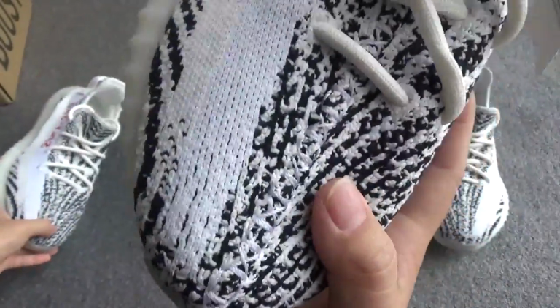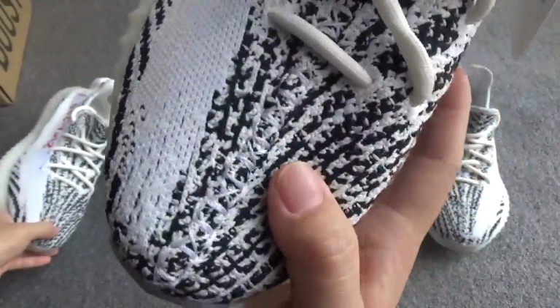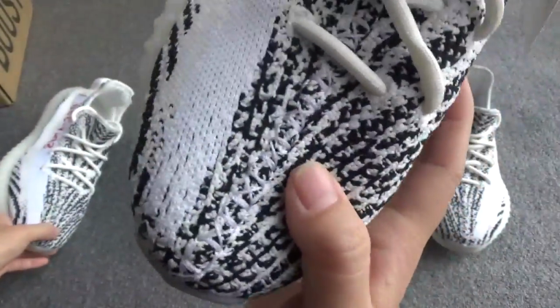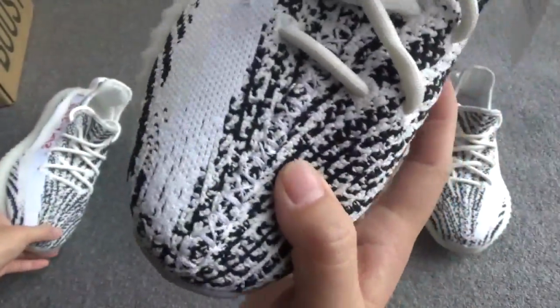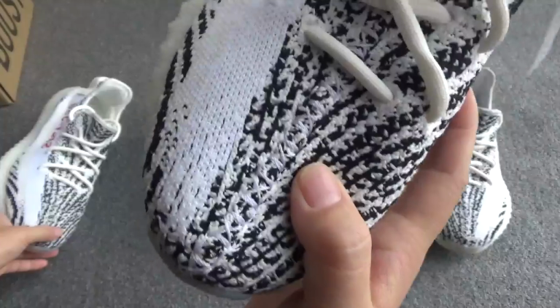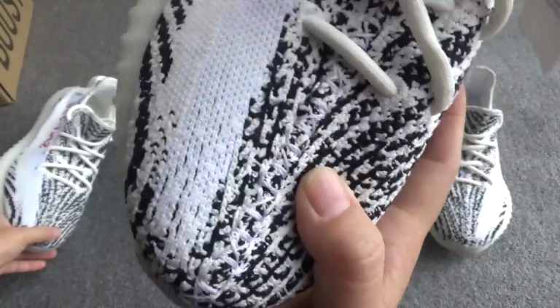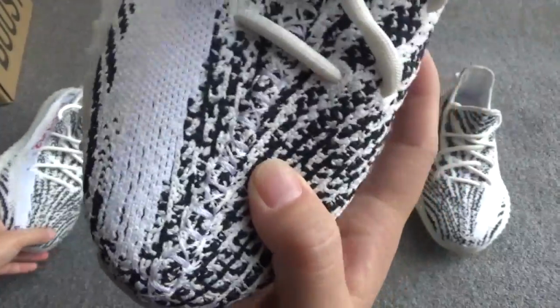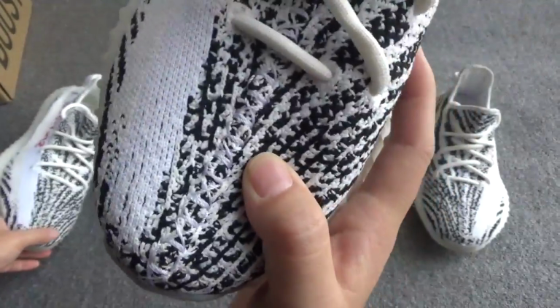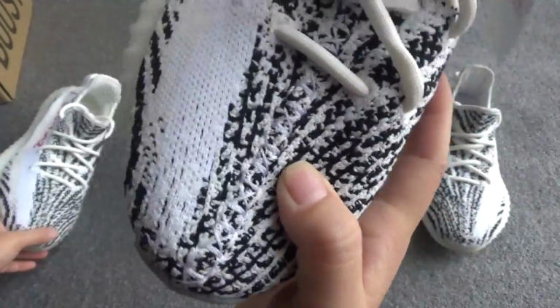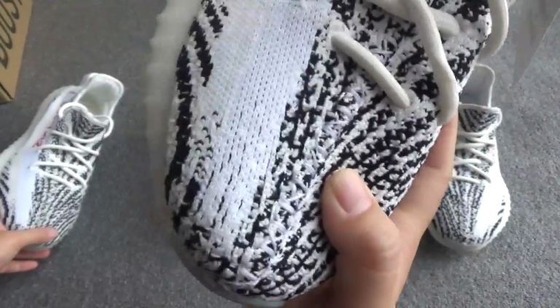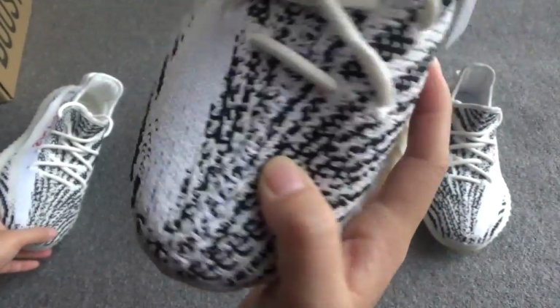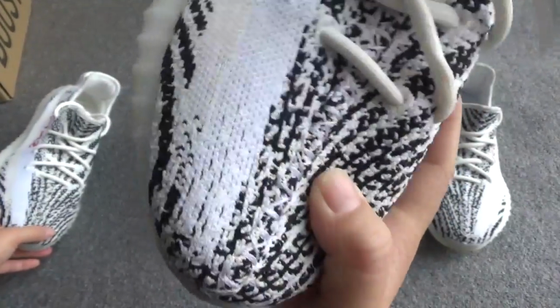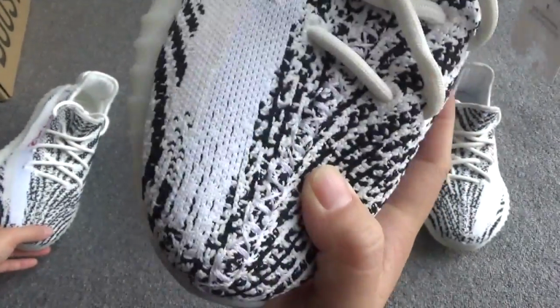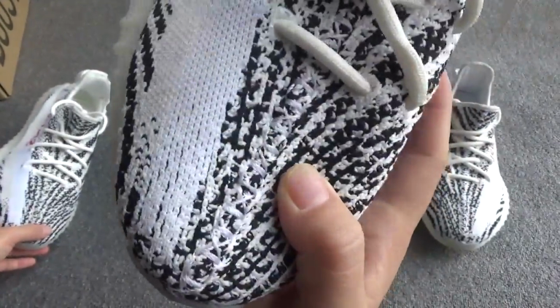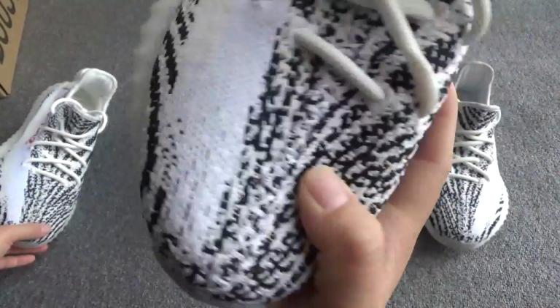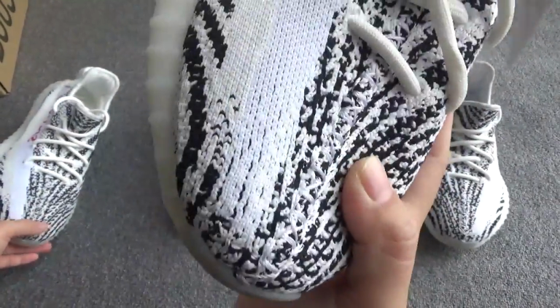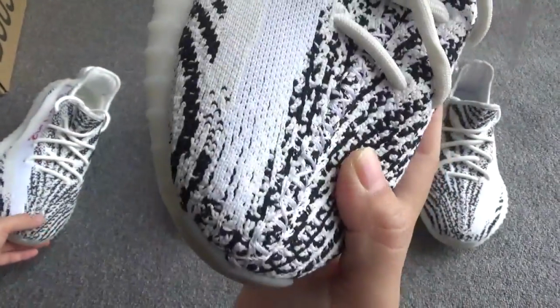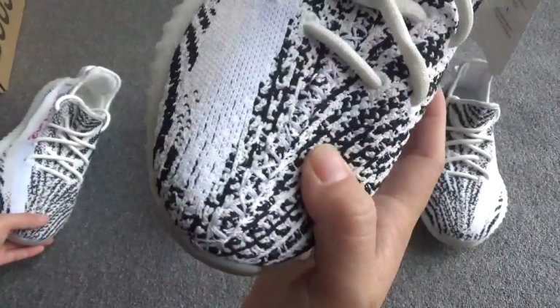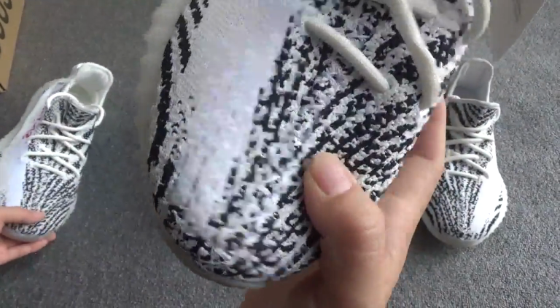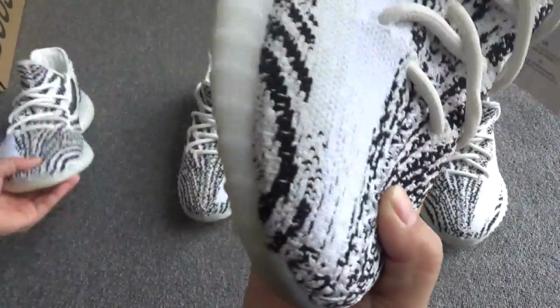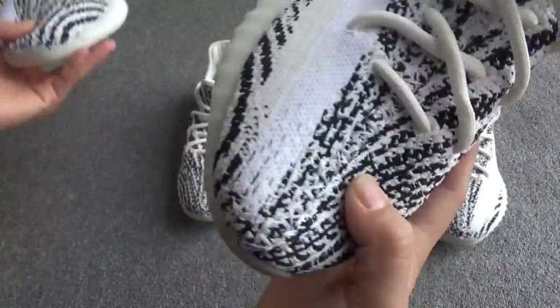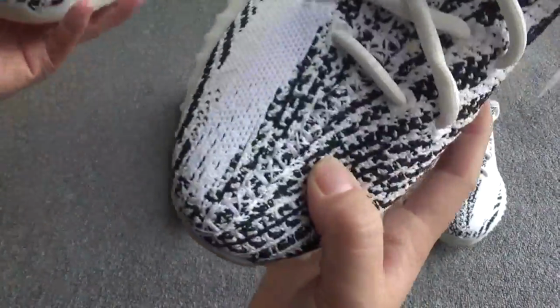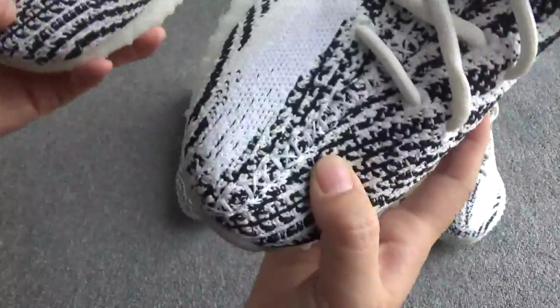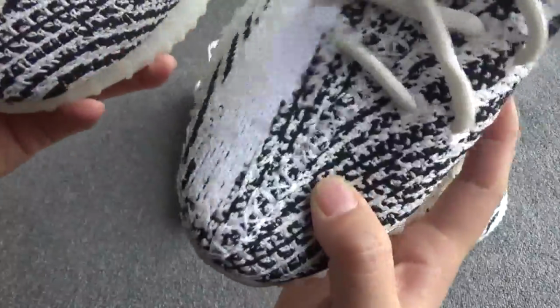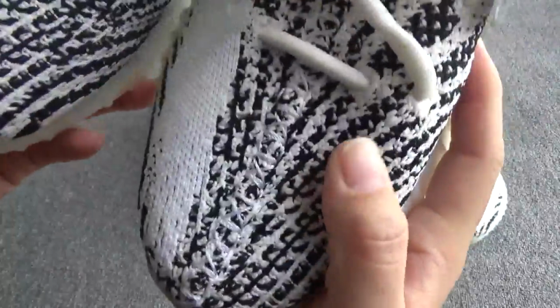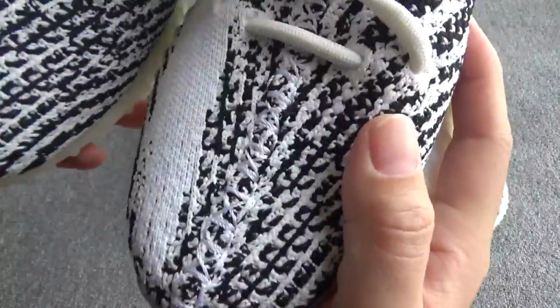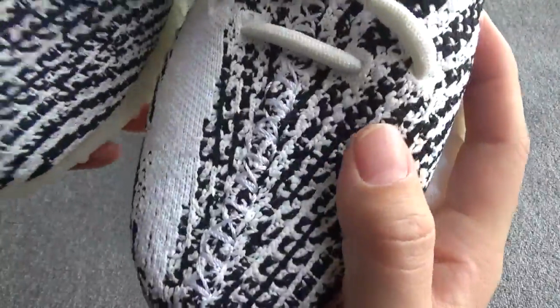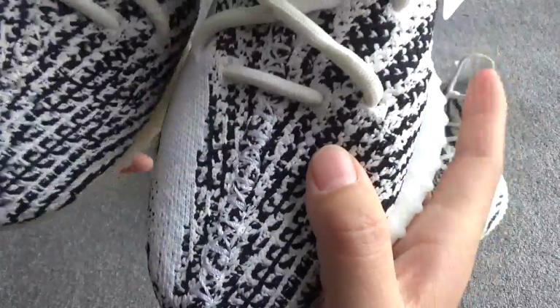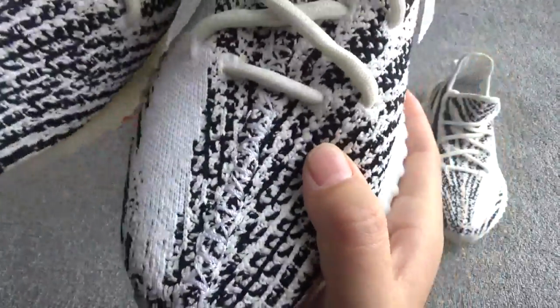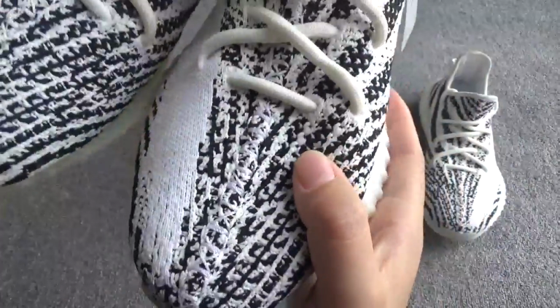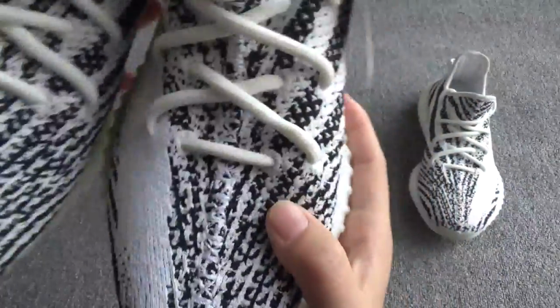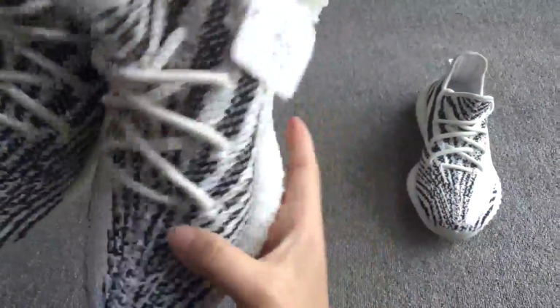The other website's shoes can't glow under the UV light, but our shoes can glow under the UV light. It is really cool.